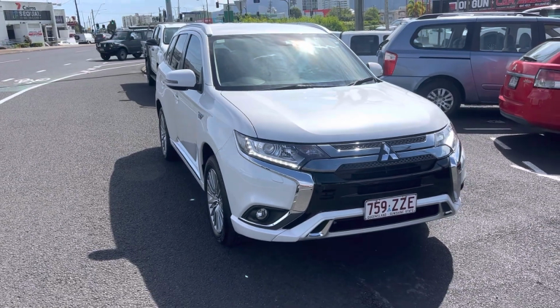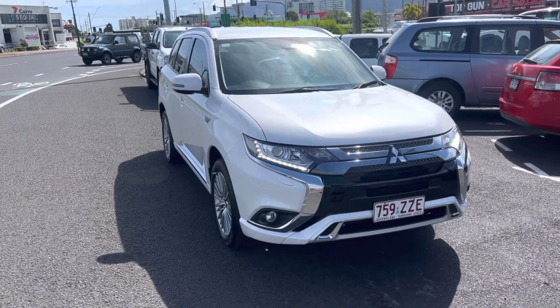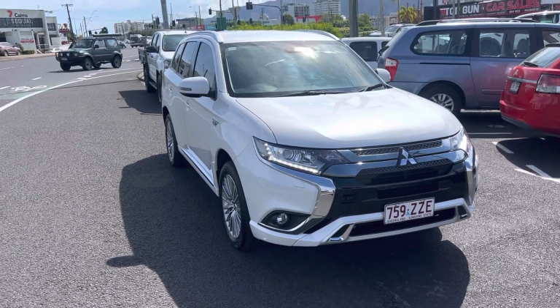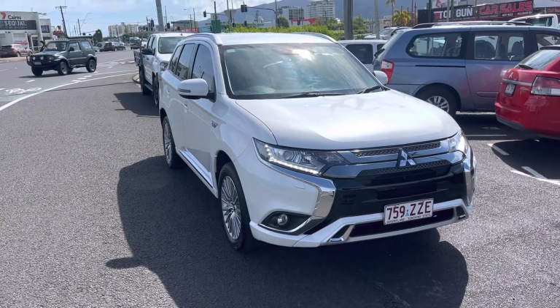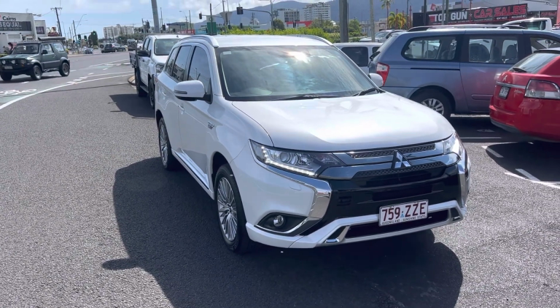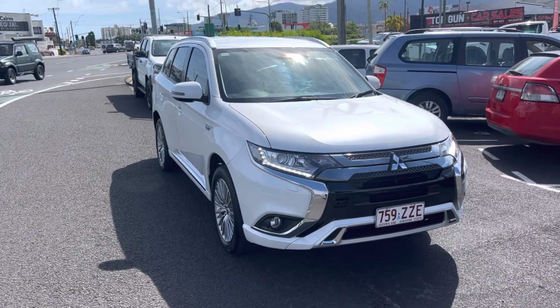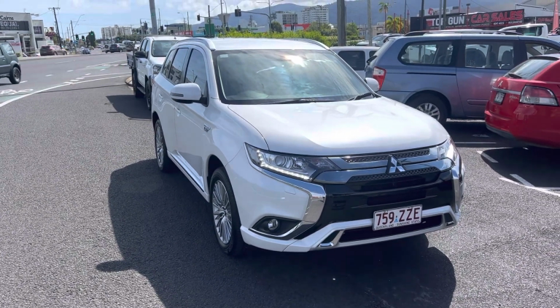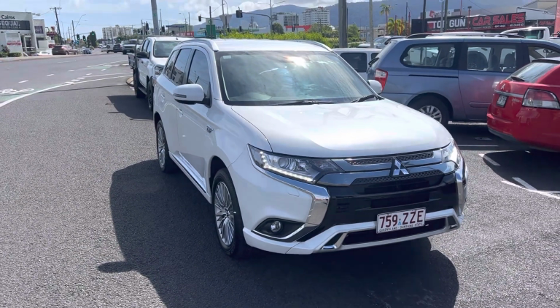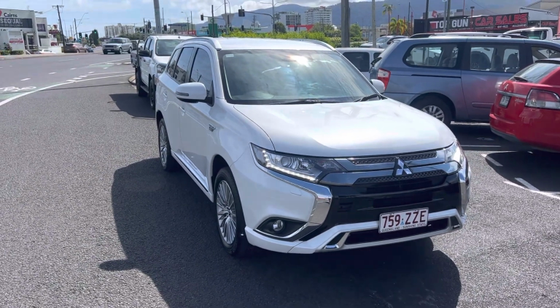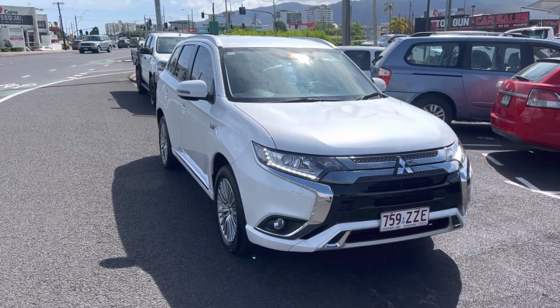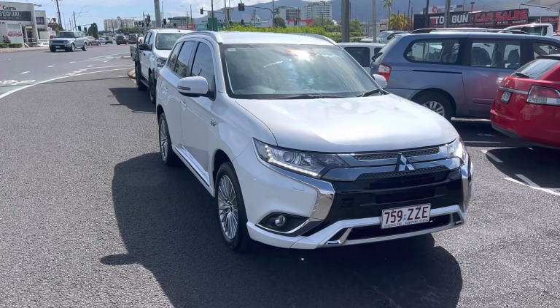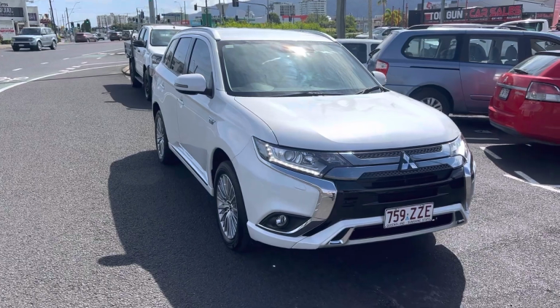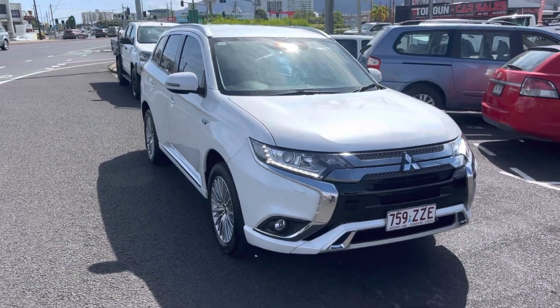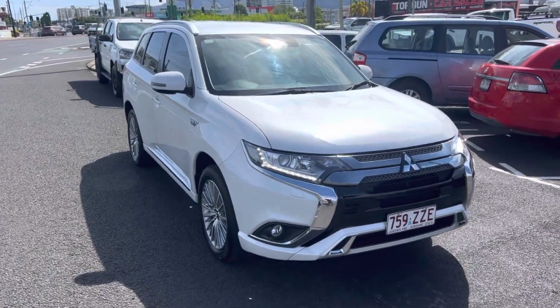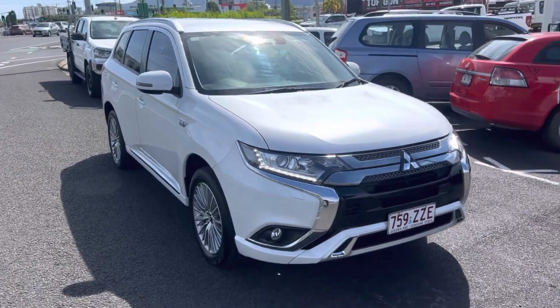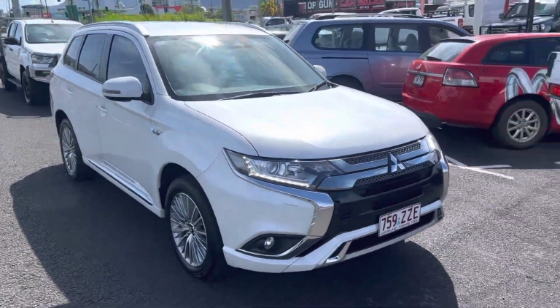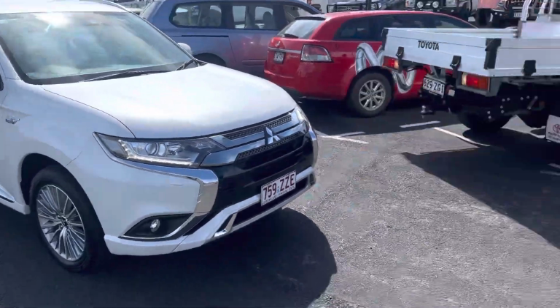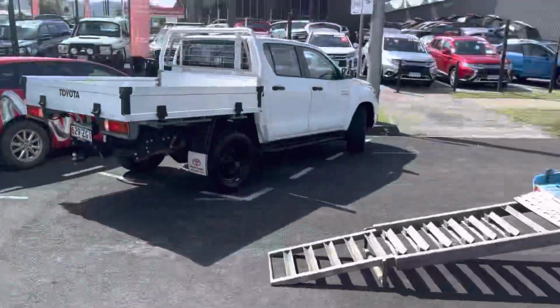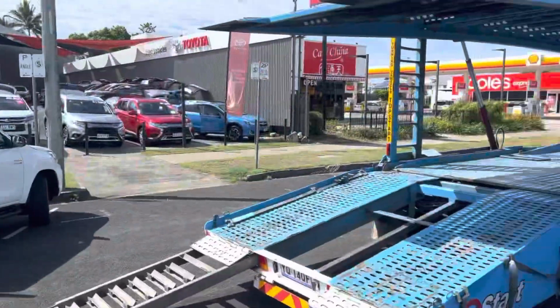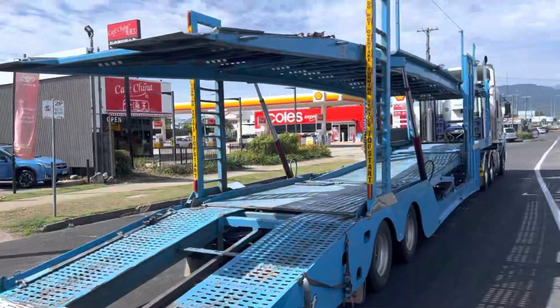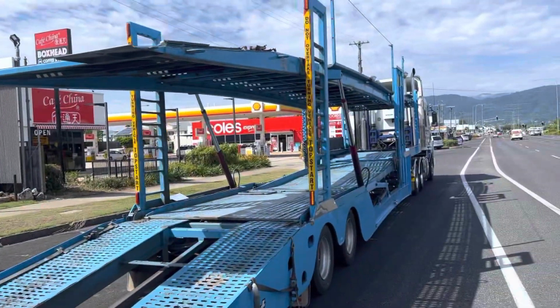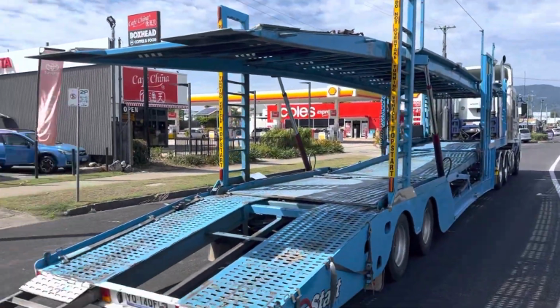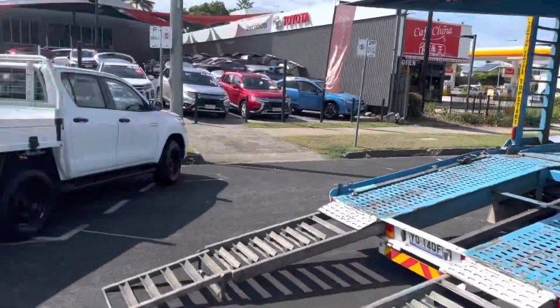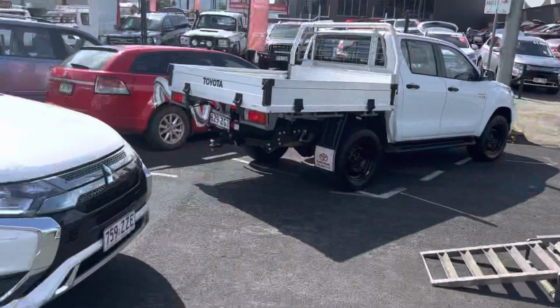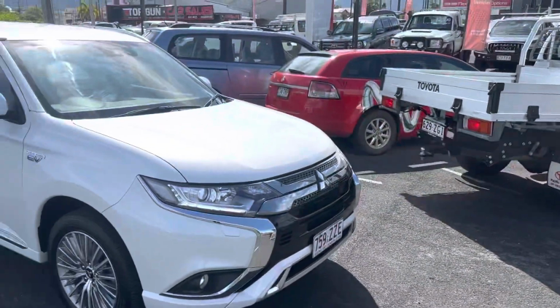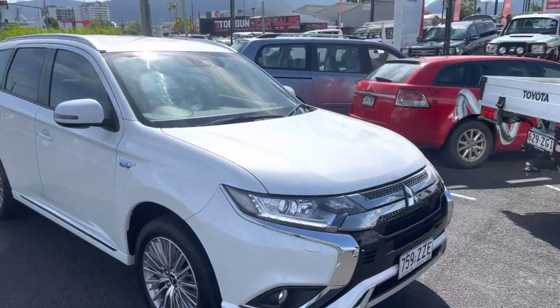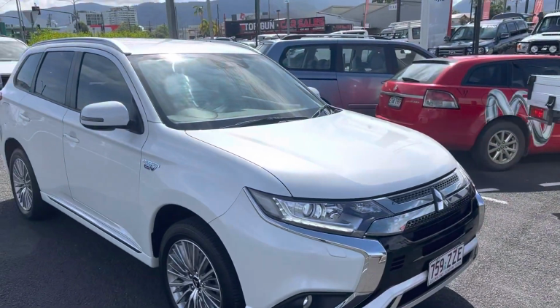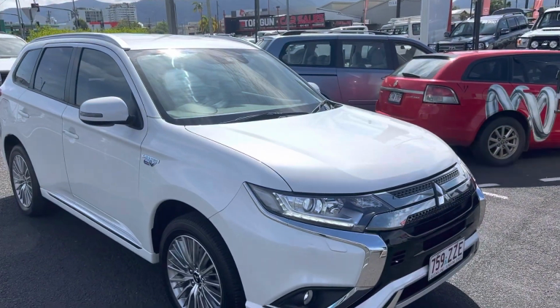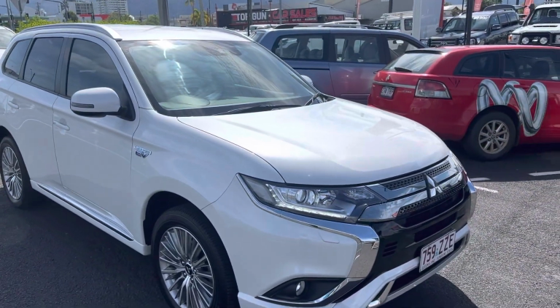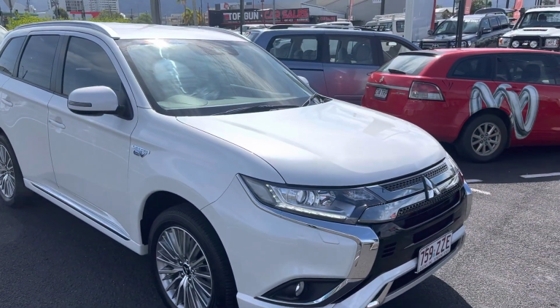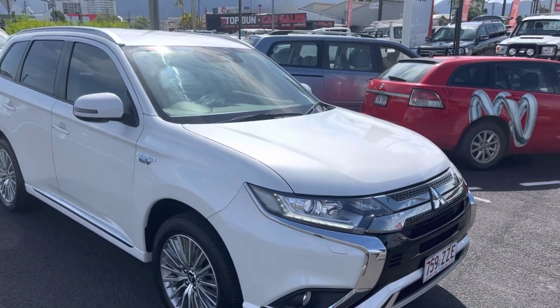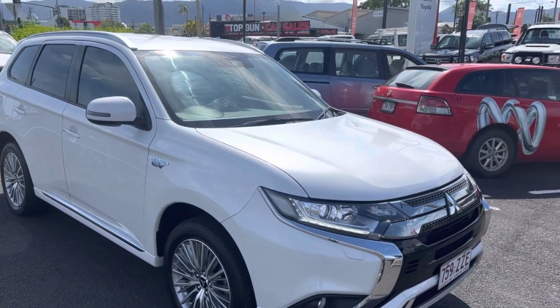G'day, Sean Hayden here at Toyota. Just giving you the final little video on the Mitsubishi Outlander PHEV. It's just about to be loaded up onto the truck and on its way down to Sunshine Coast for you.